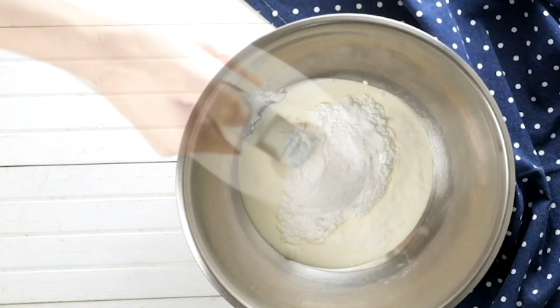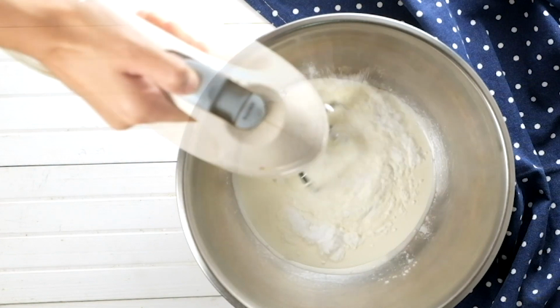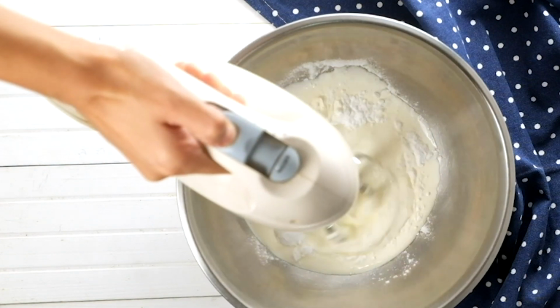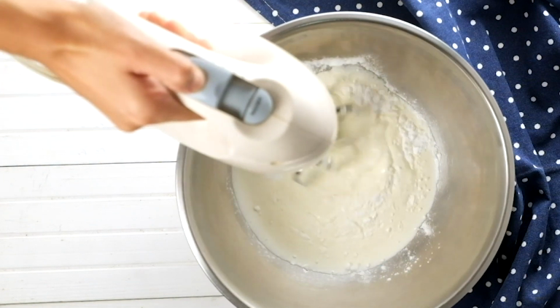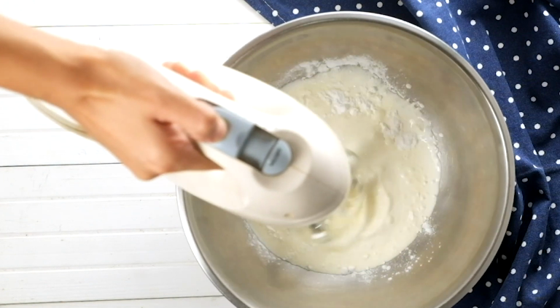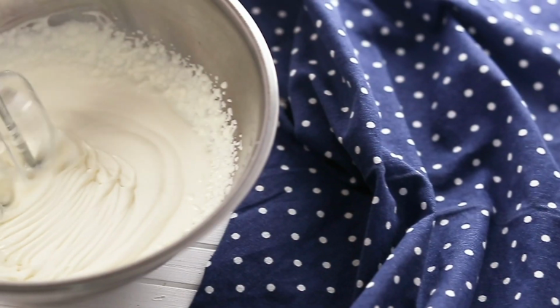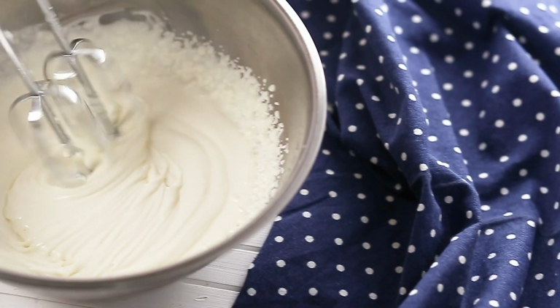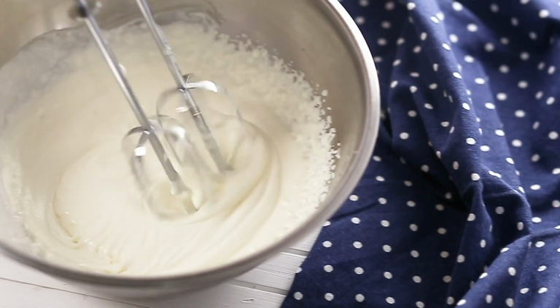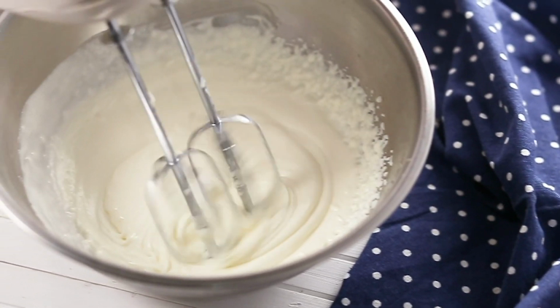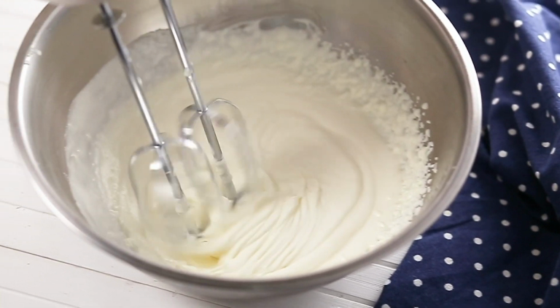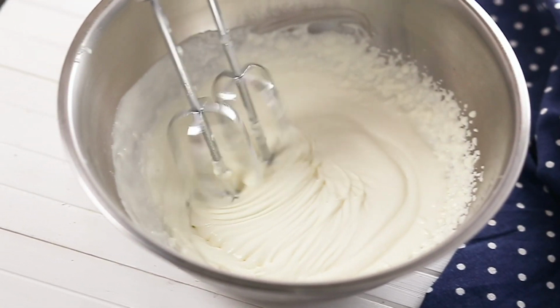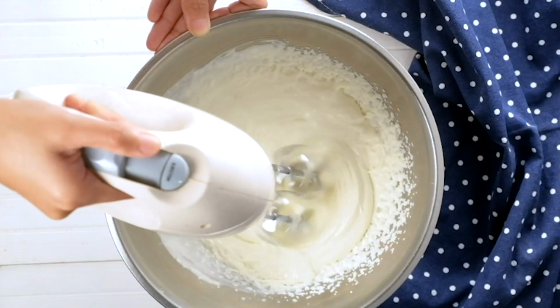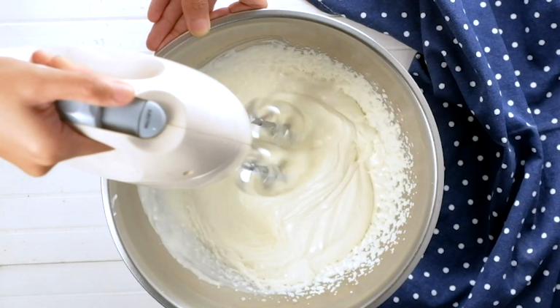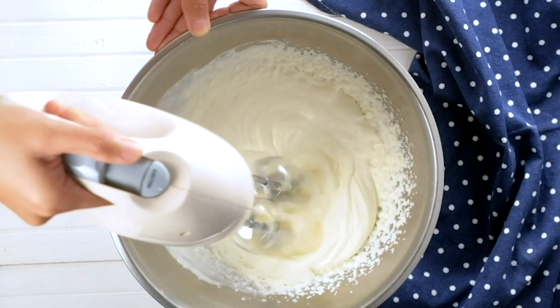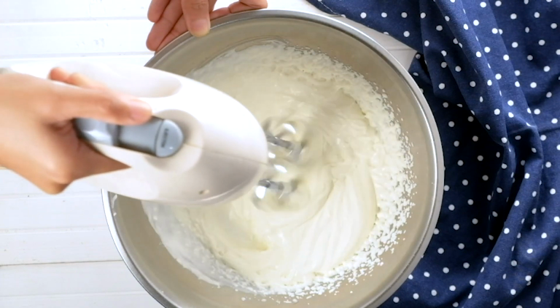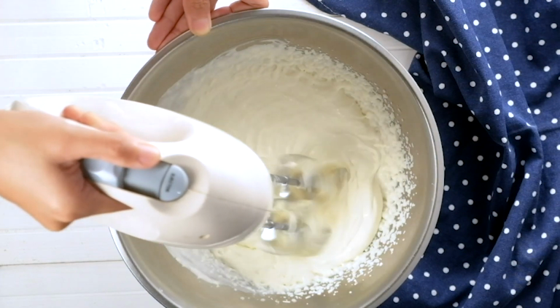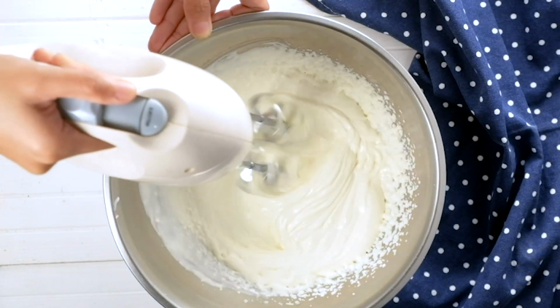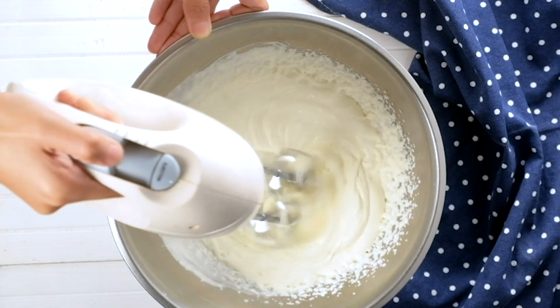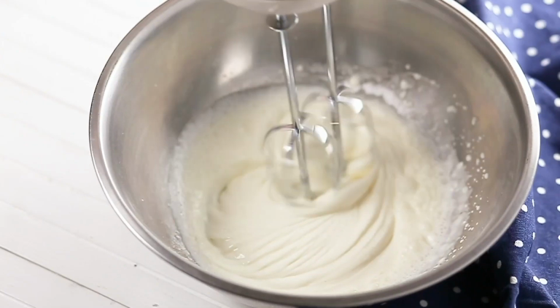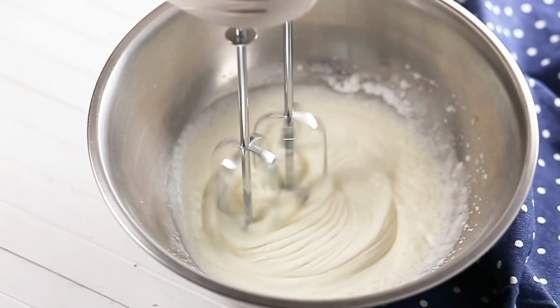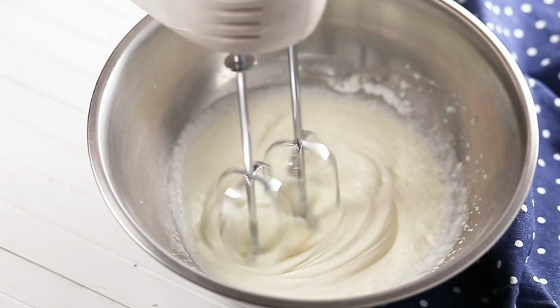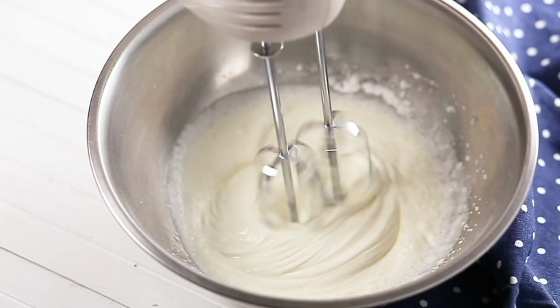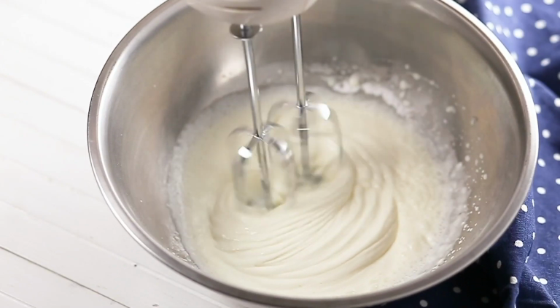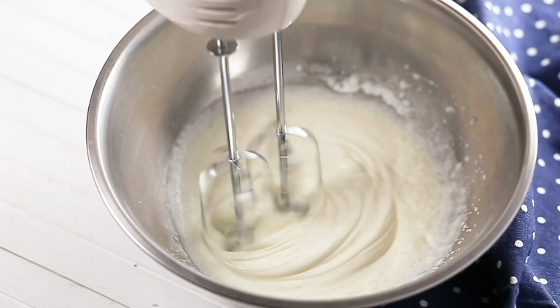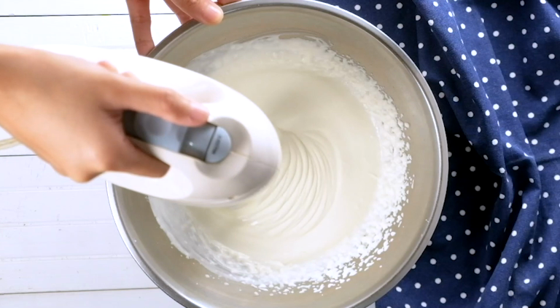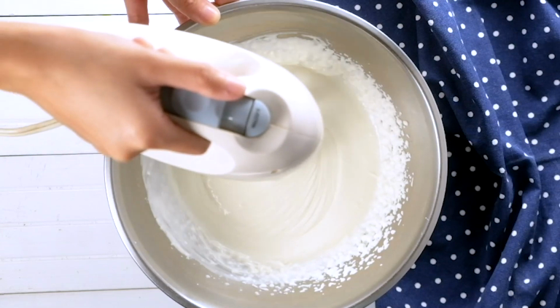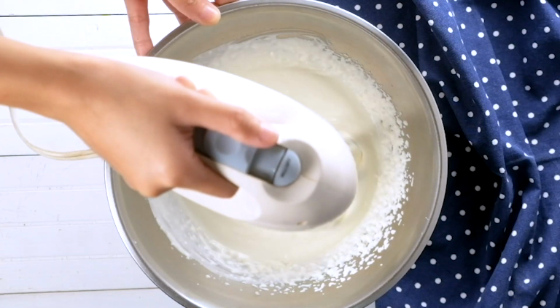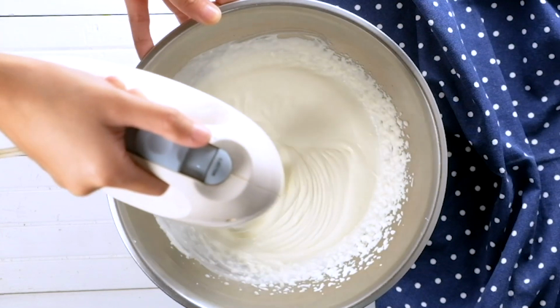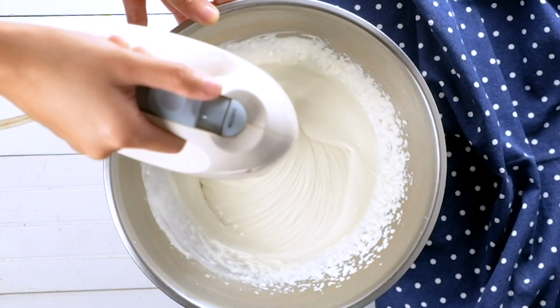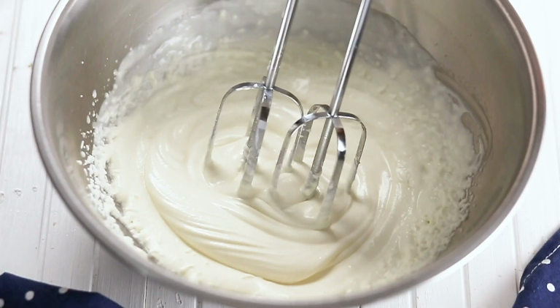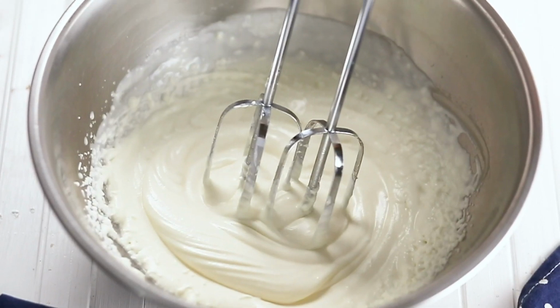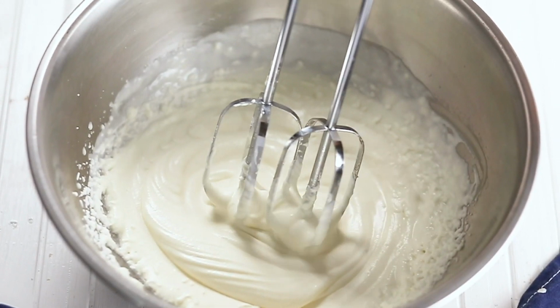Use a whisk or an electric mixer to whip the cream in a circular direction, going quickly to keep the cream from warming up too much. Continue whipping until you can lift the whisk or beaters from the cream and leave semi-stiff peaks behind.